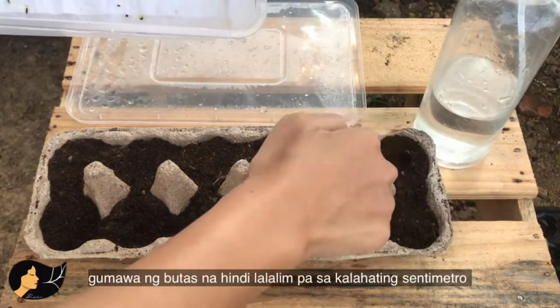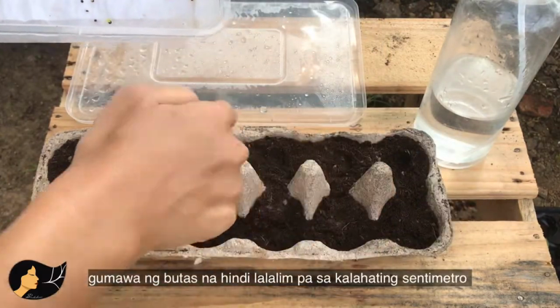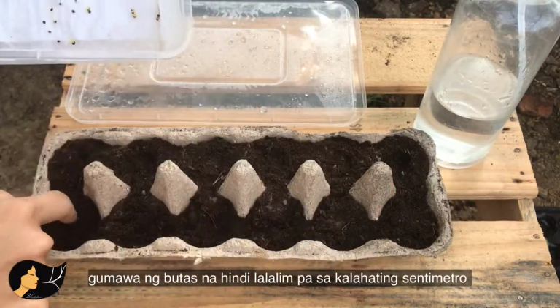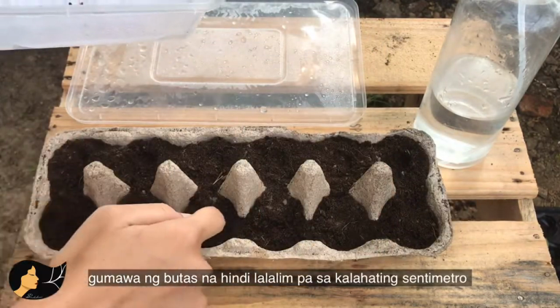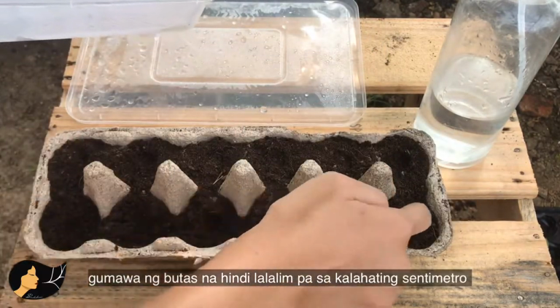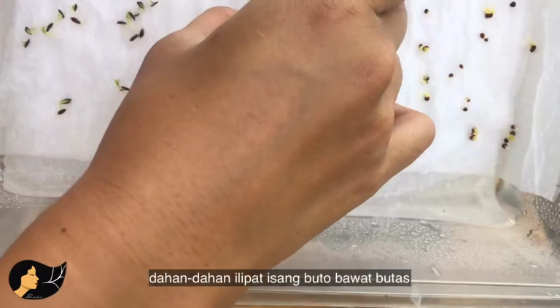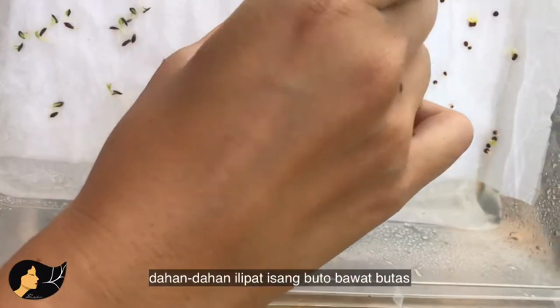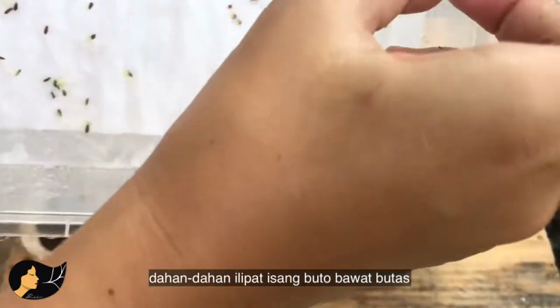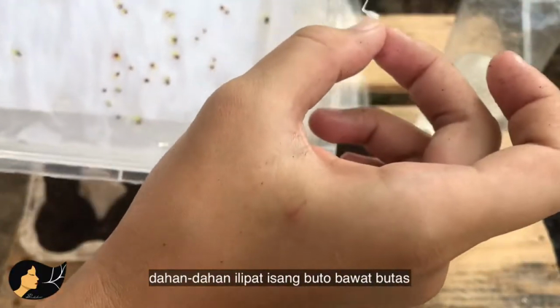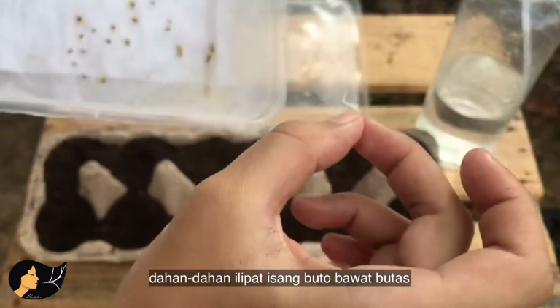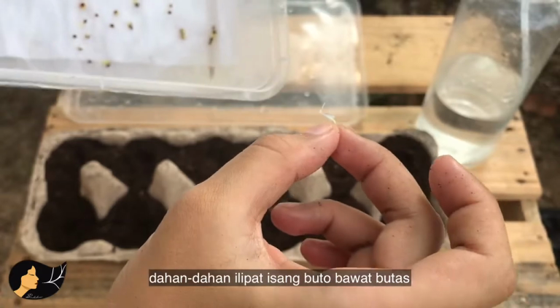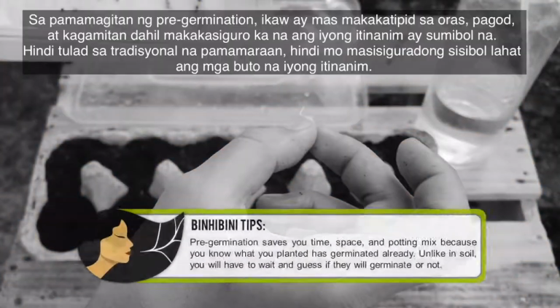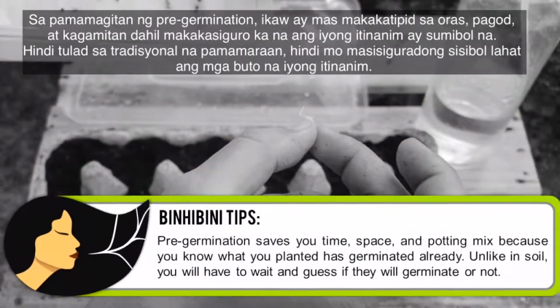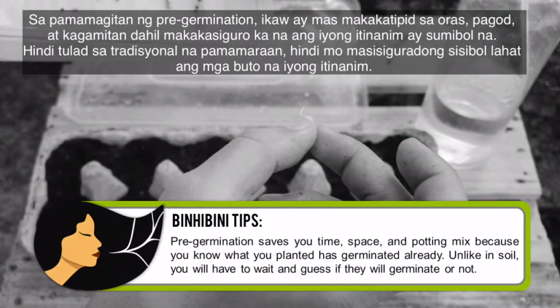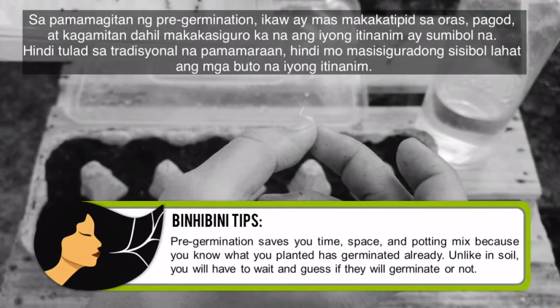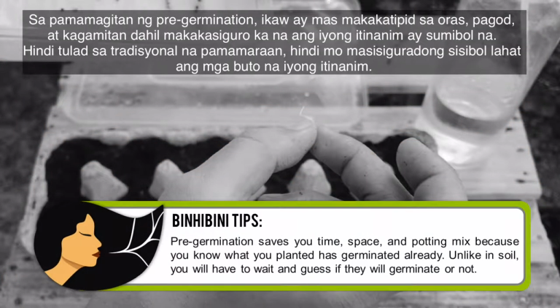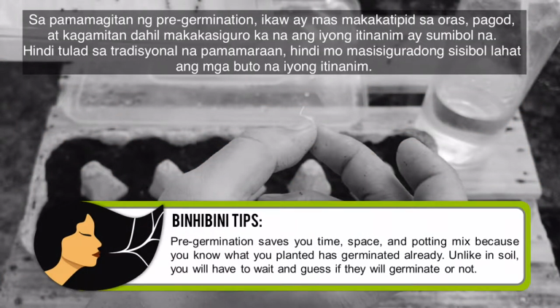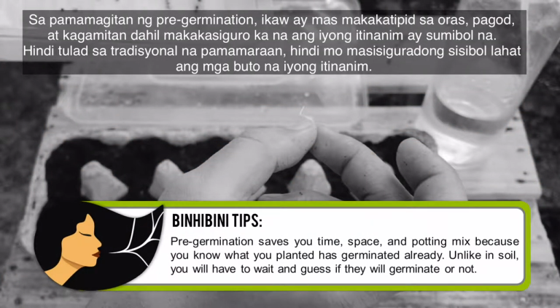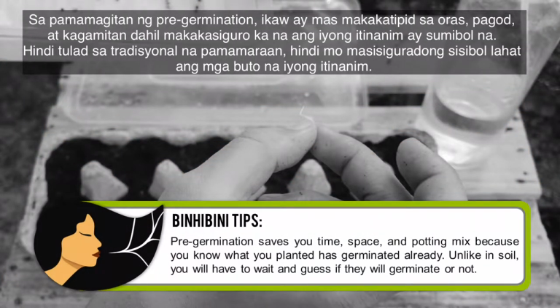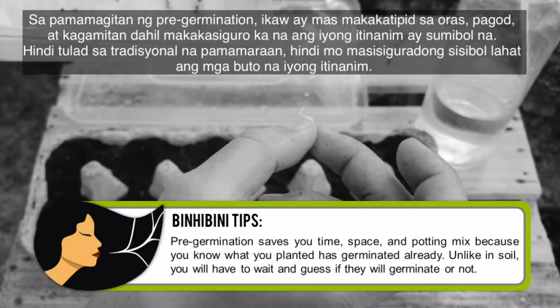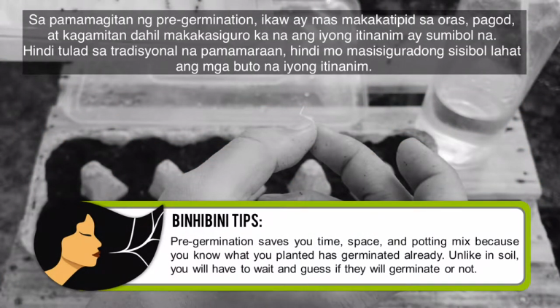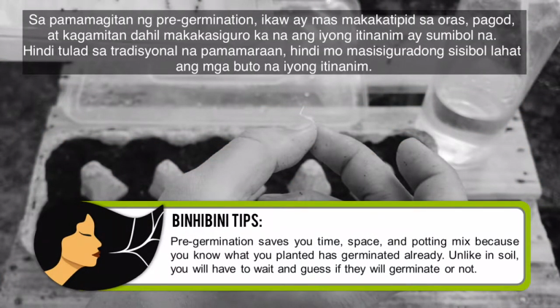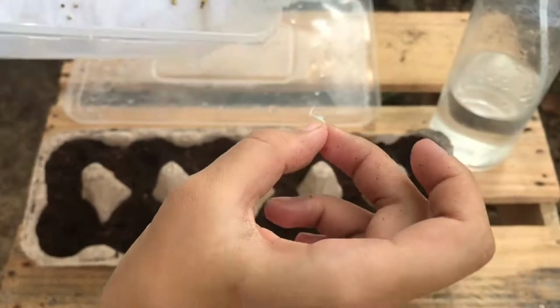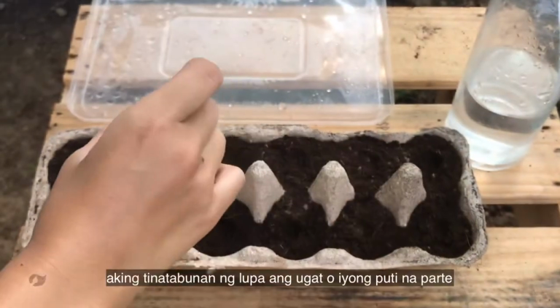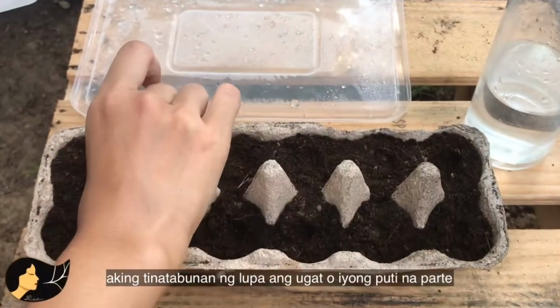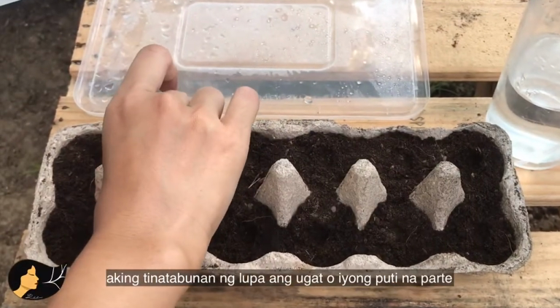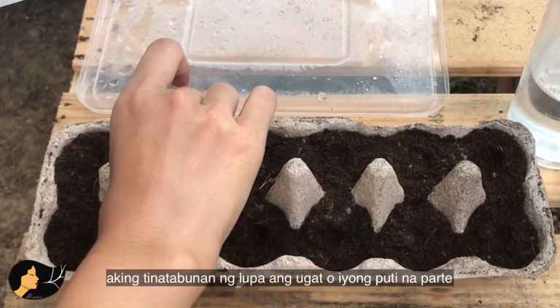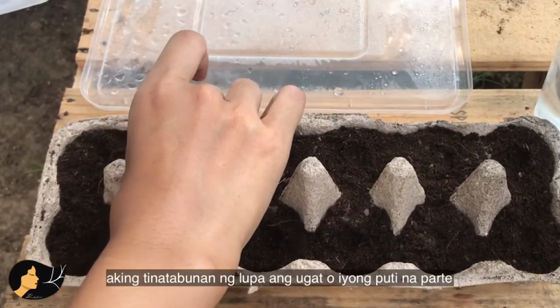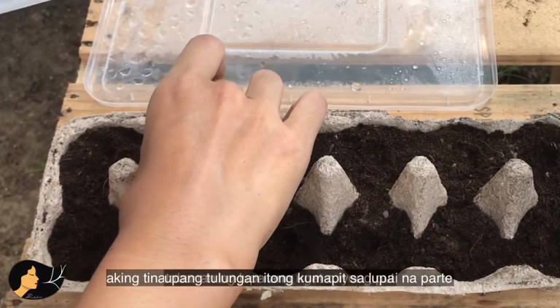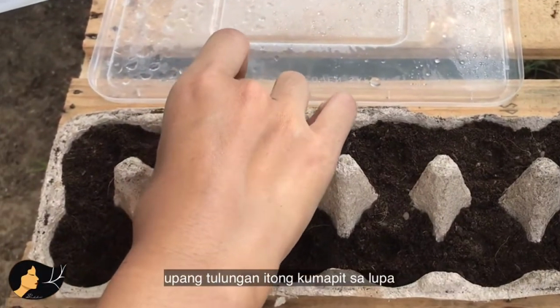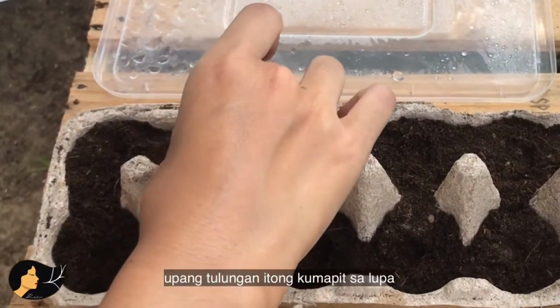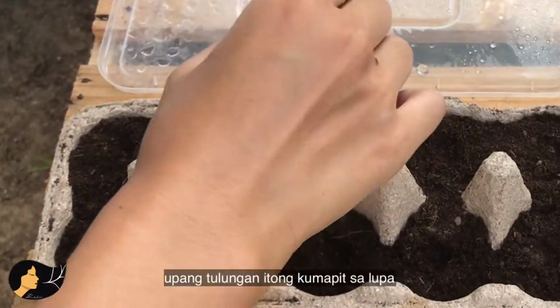Make a hole about half a centimeter deep. Now gently transfer the seed, just one per hole. Make sure to cover the root — the white part — to help them anchor onto the soil.